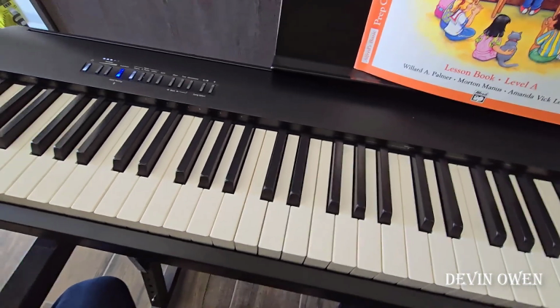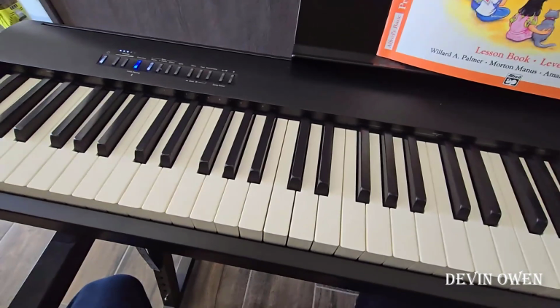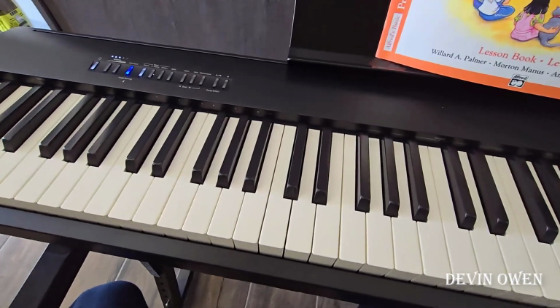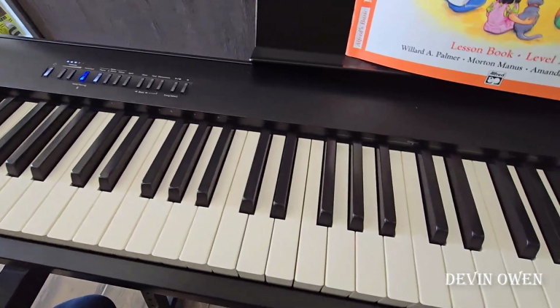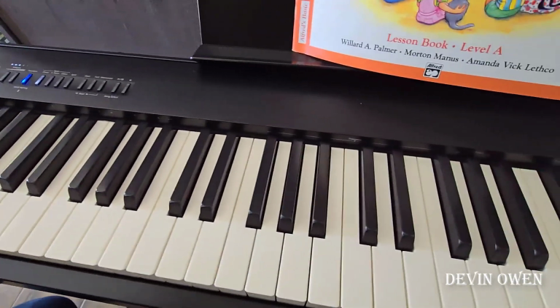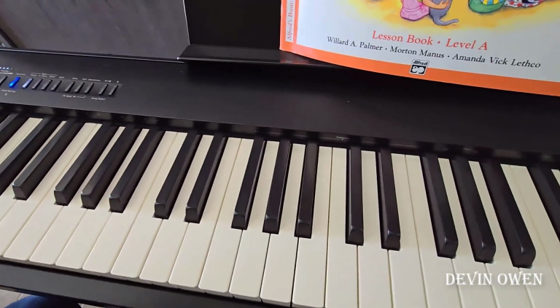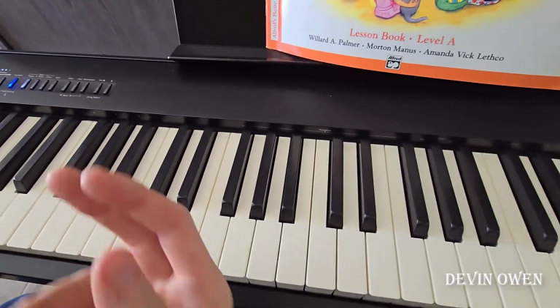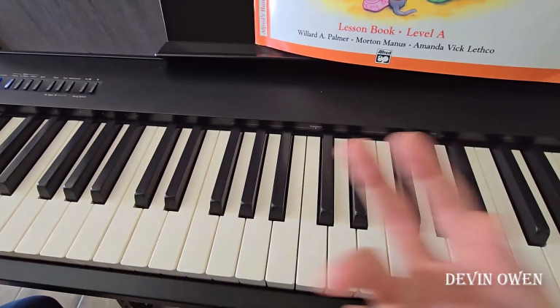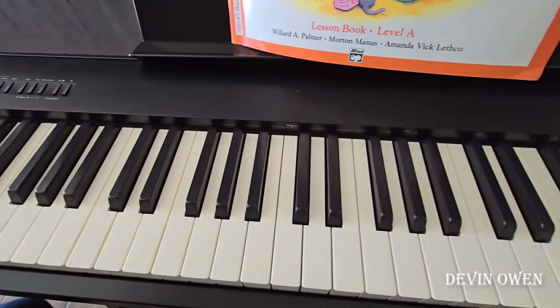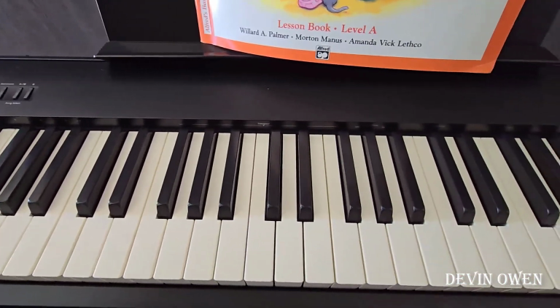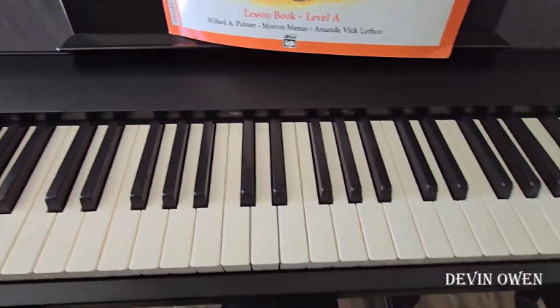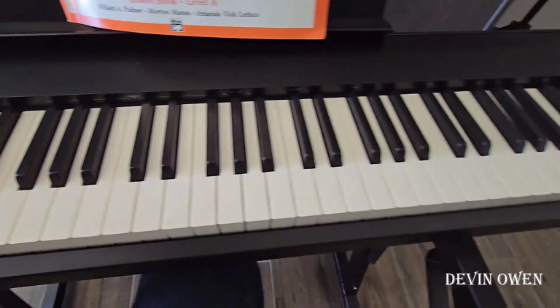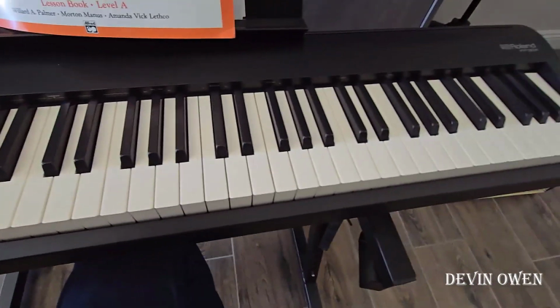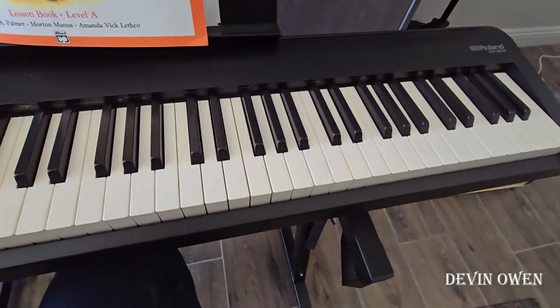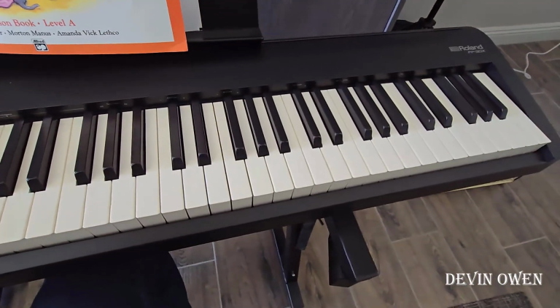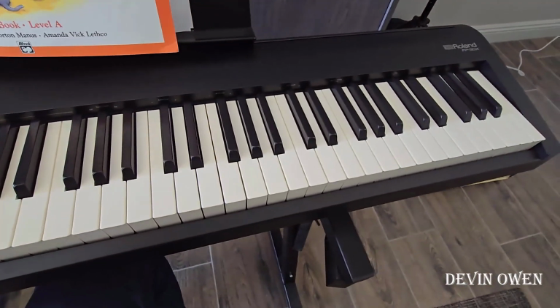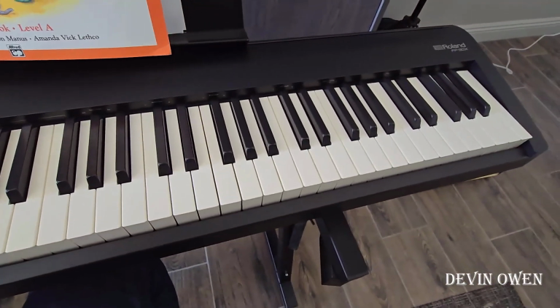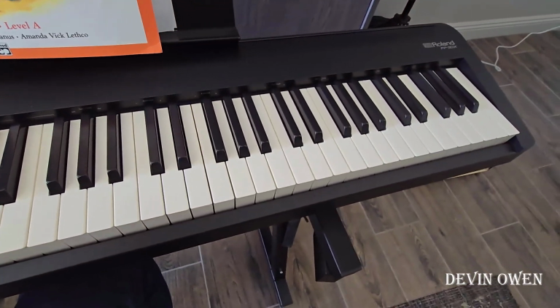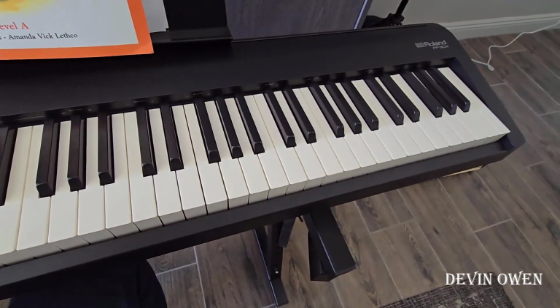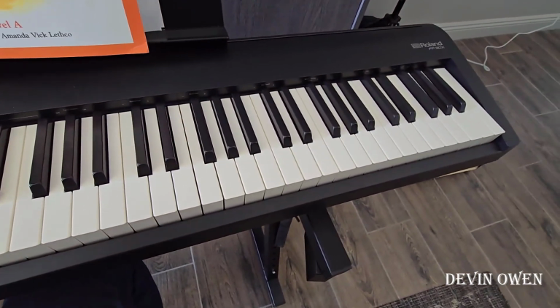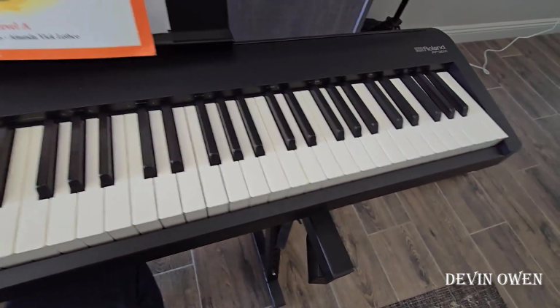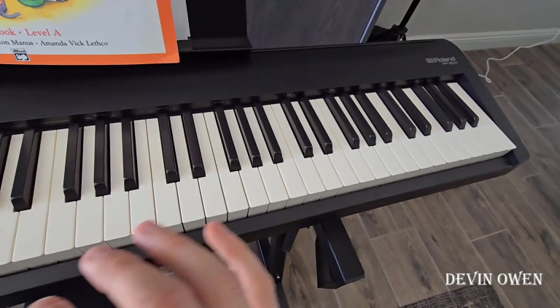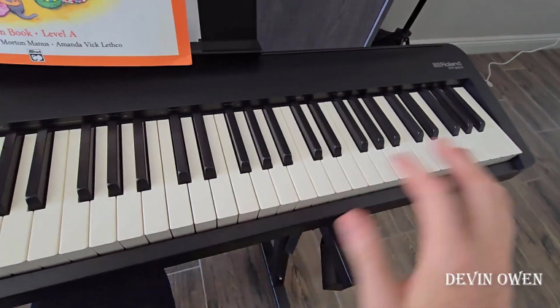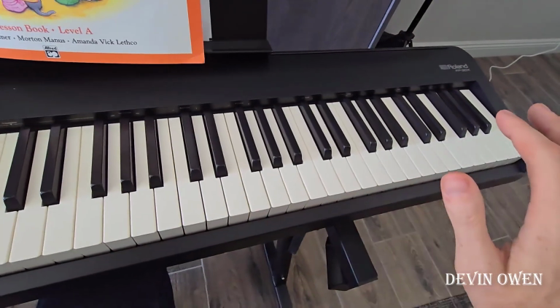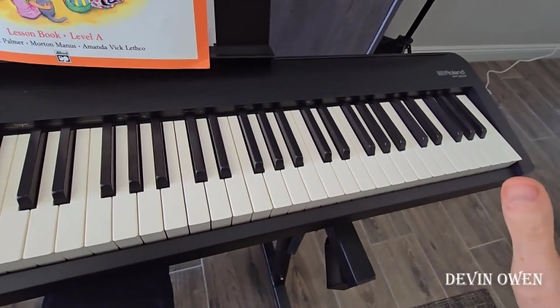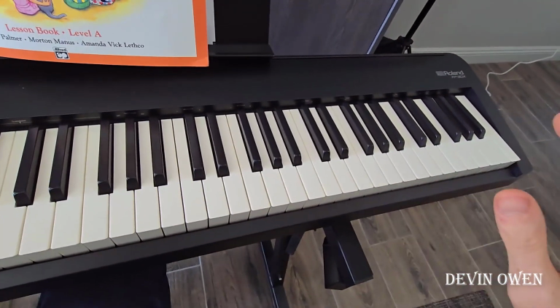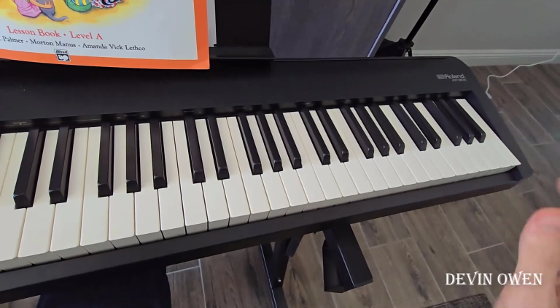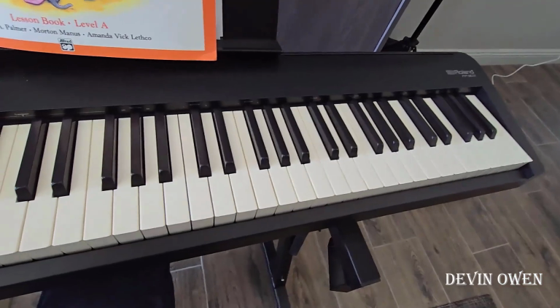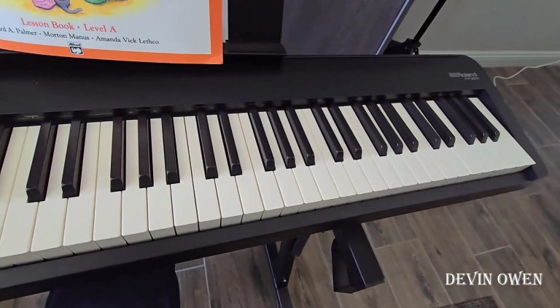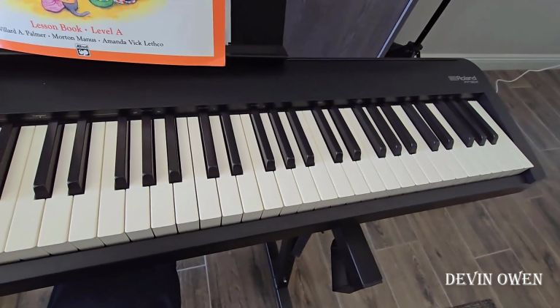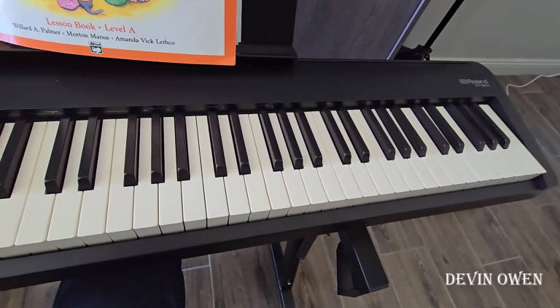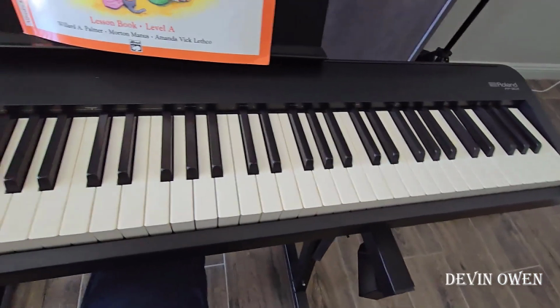I believe there are two tweeters on the side and then two bass speakers underneath pointed at the floor, which makes the sound. With that out of the way, there are a ton of things I like about this keyboard.